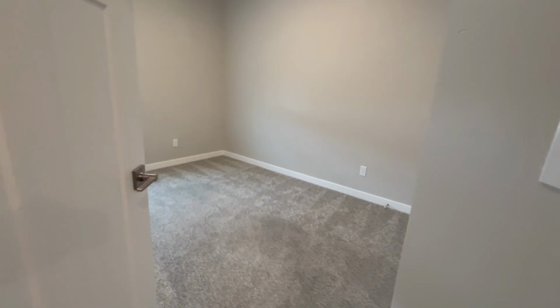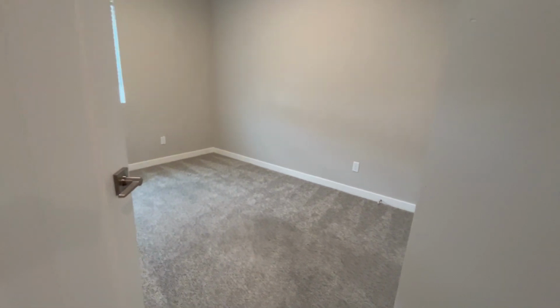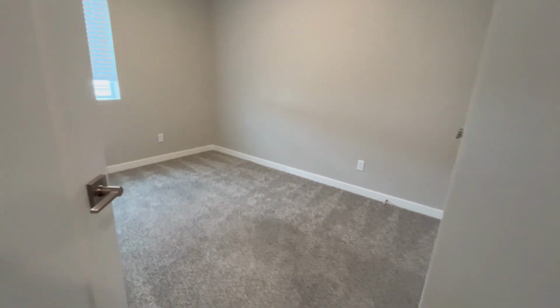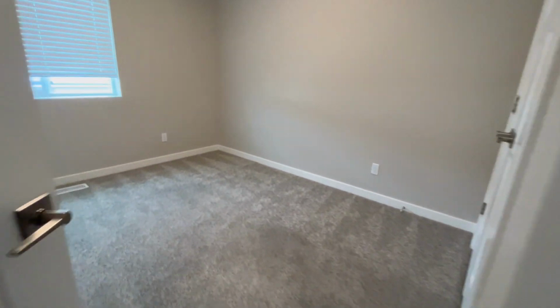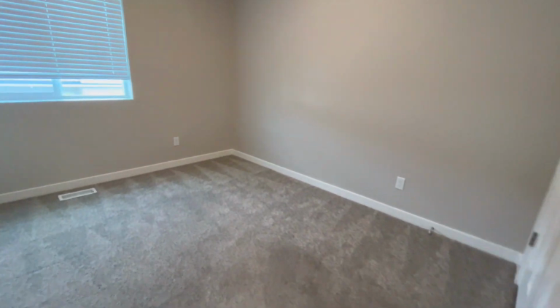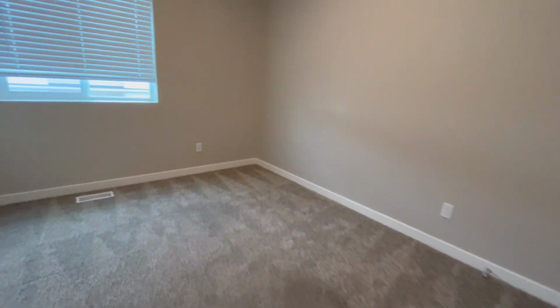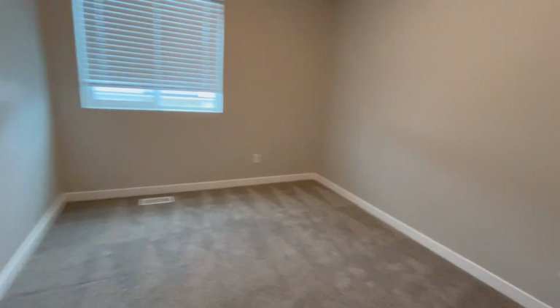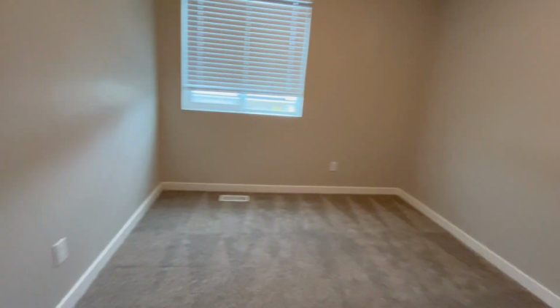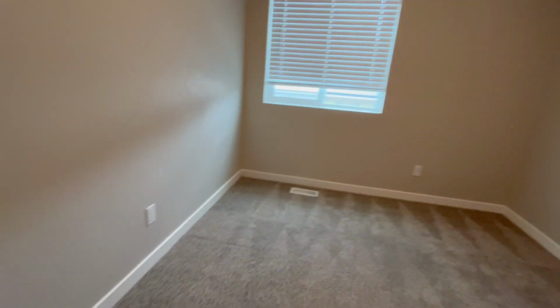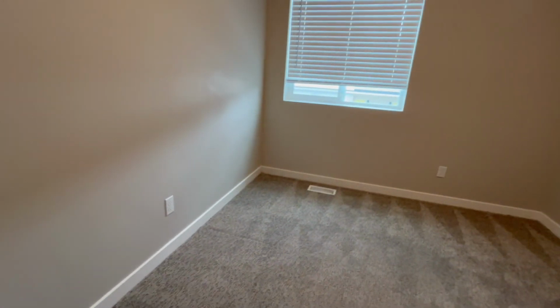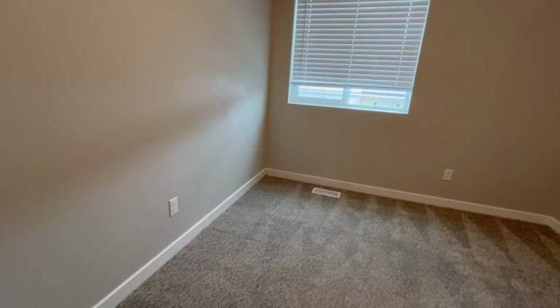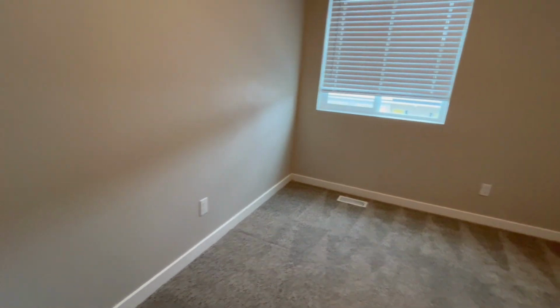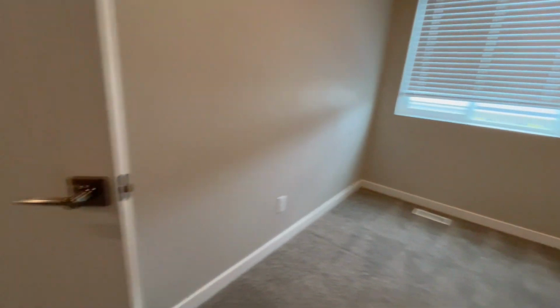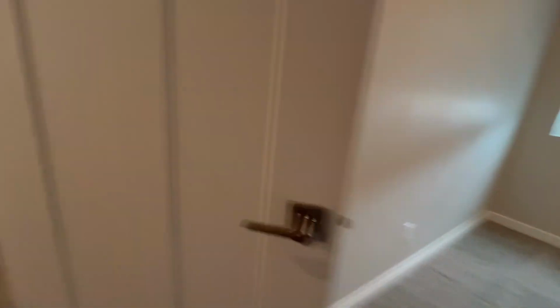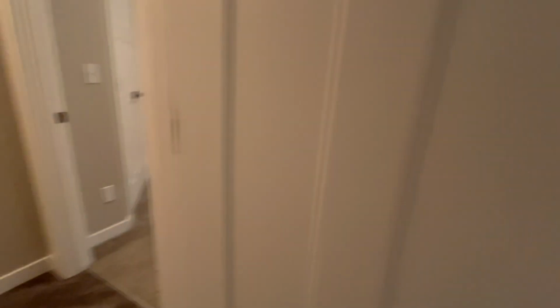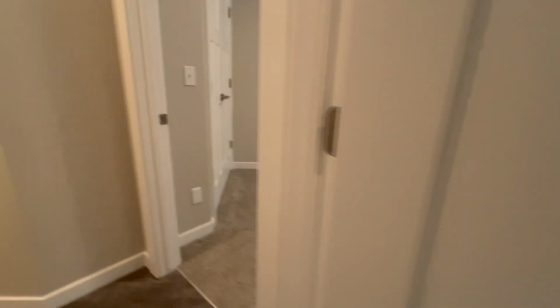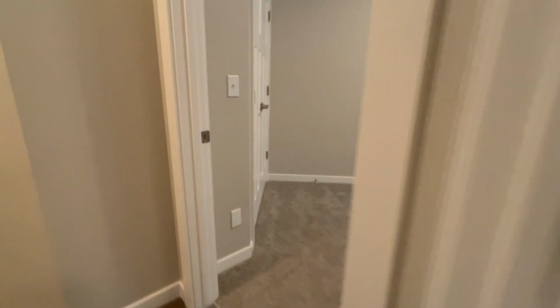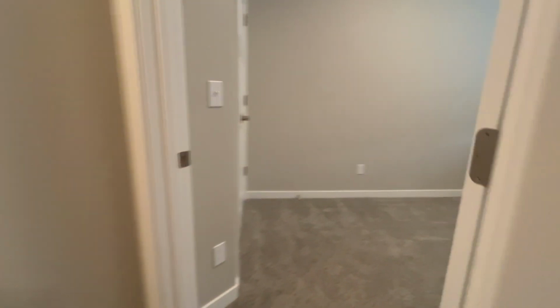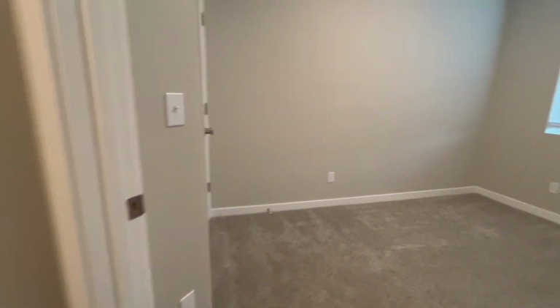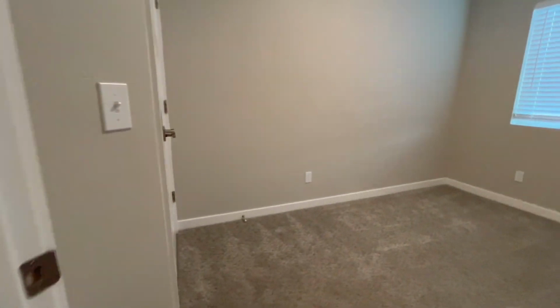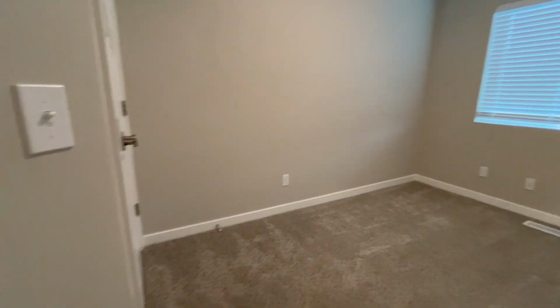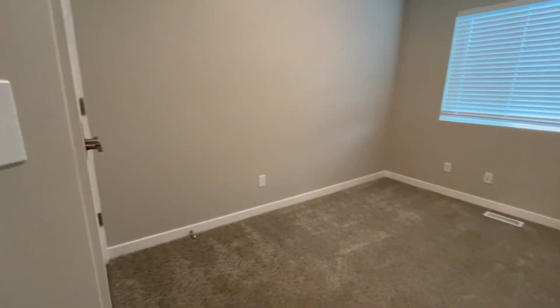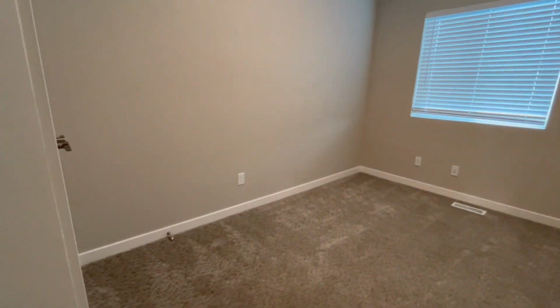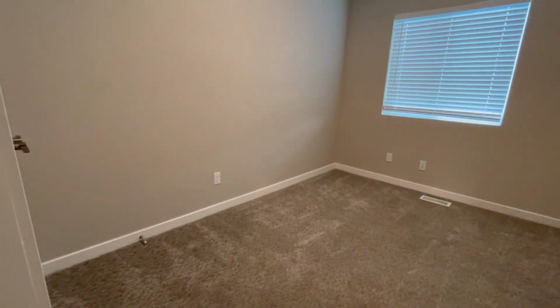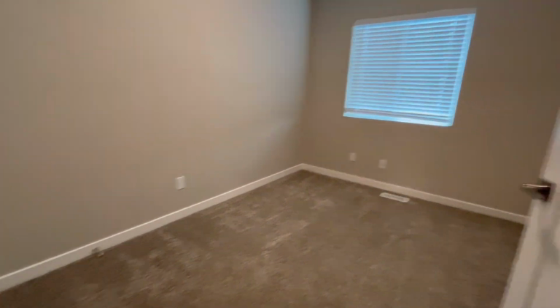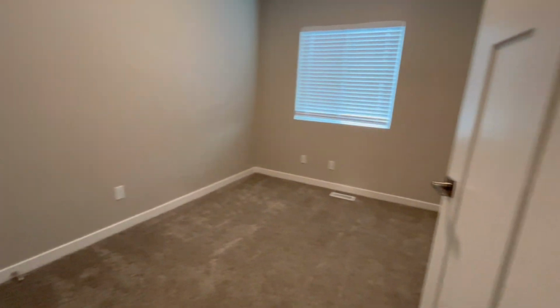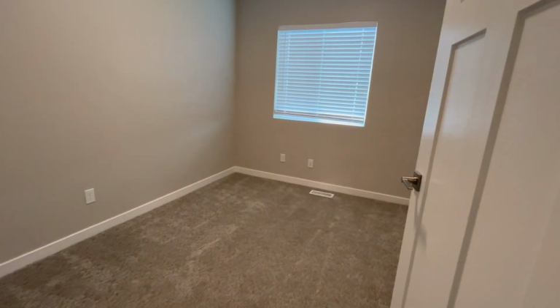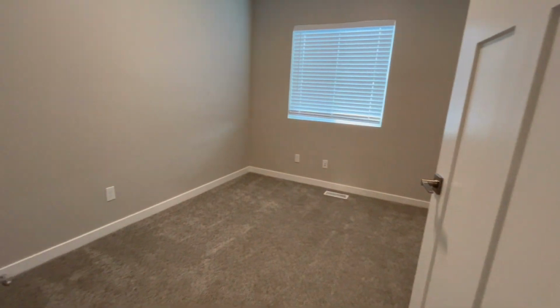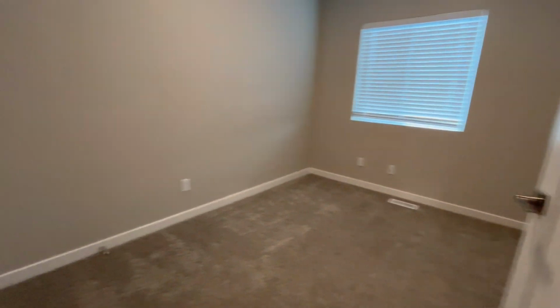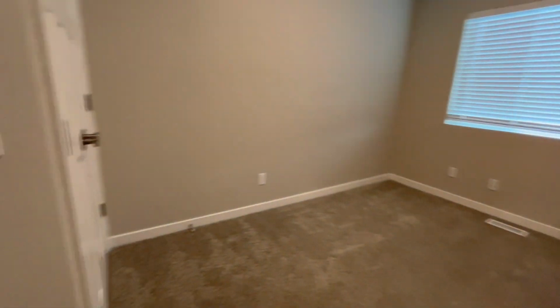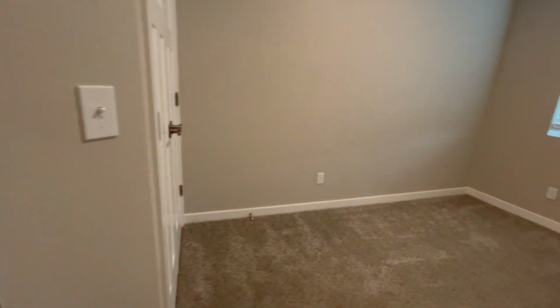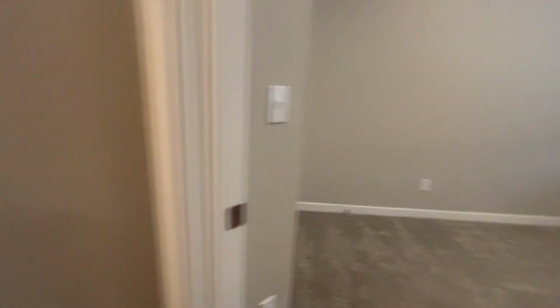First bedroom — does have a closet behind me. Second bedroom also has a closet.